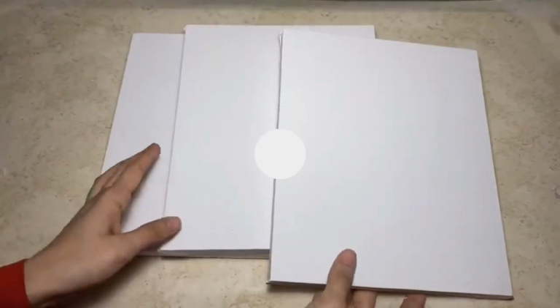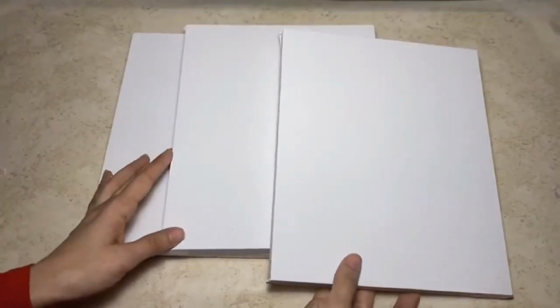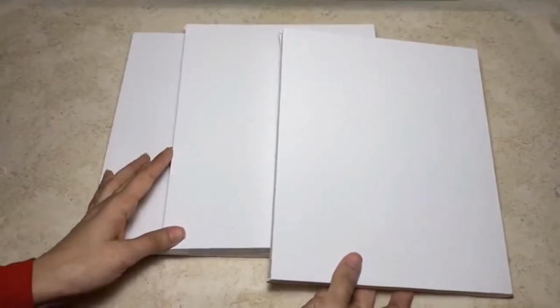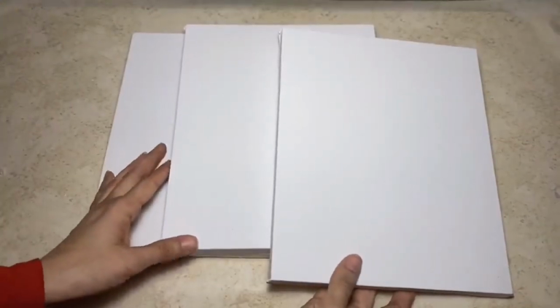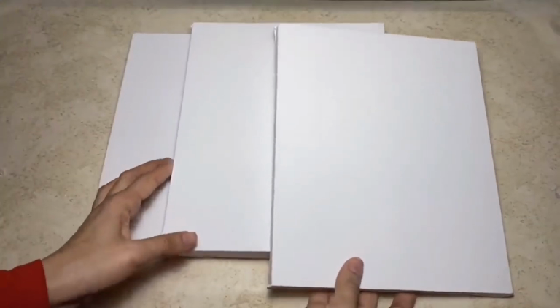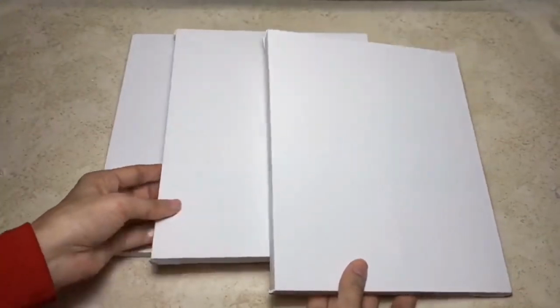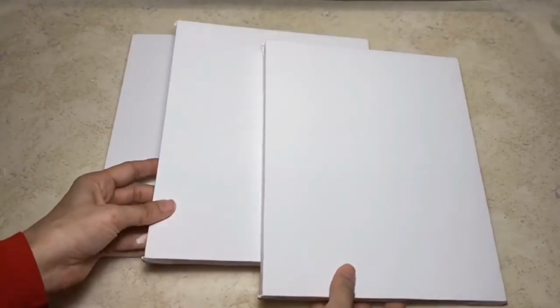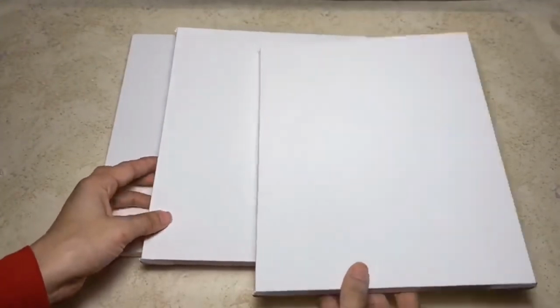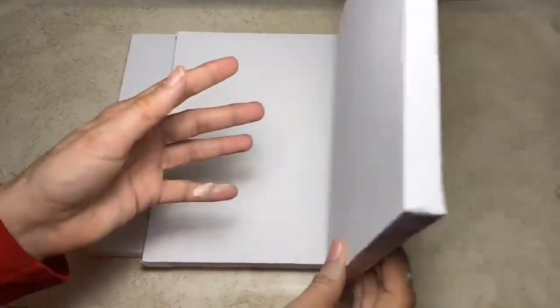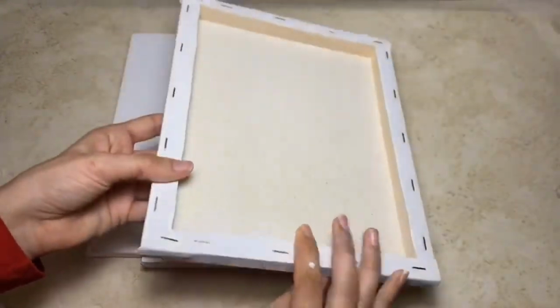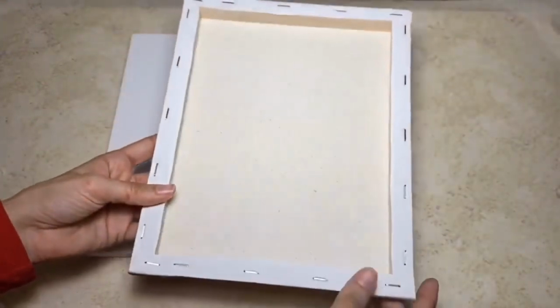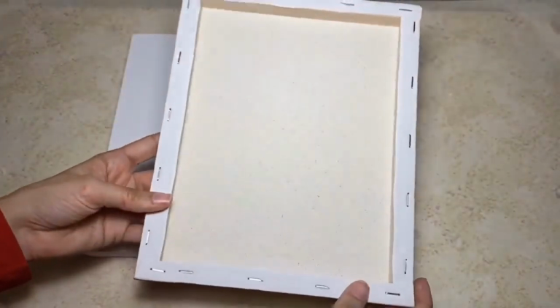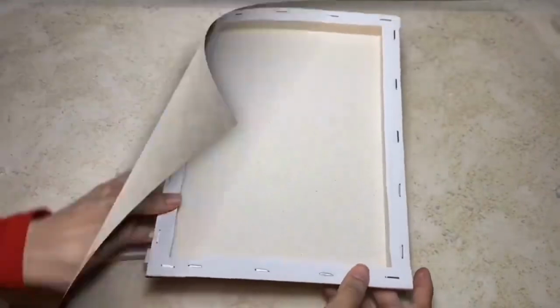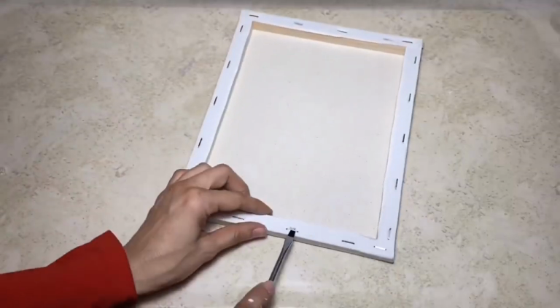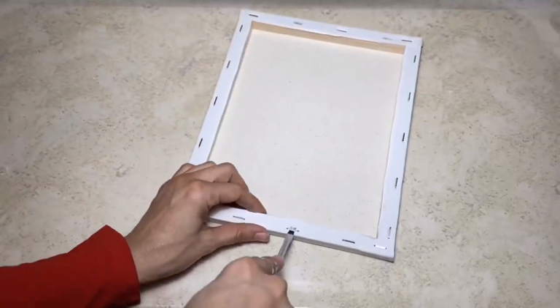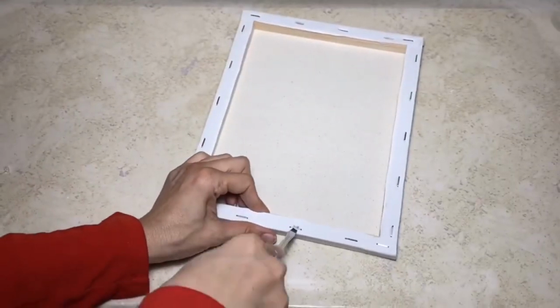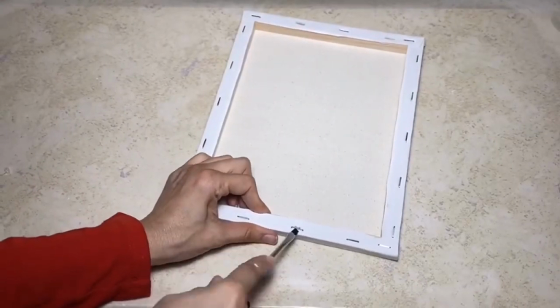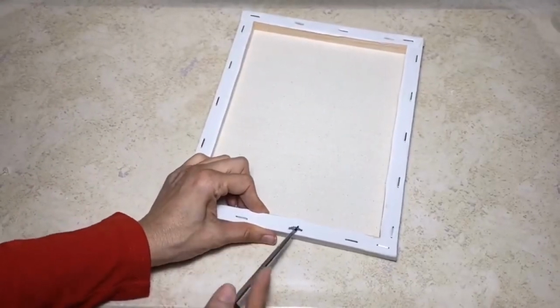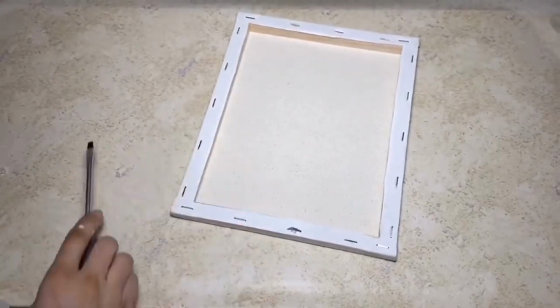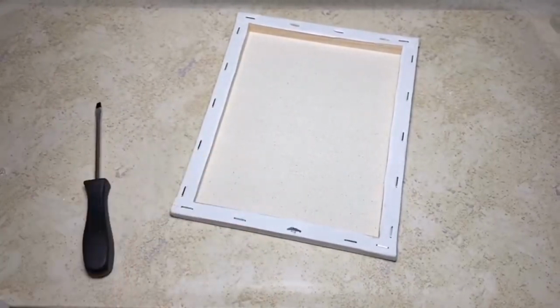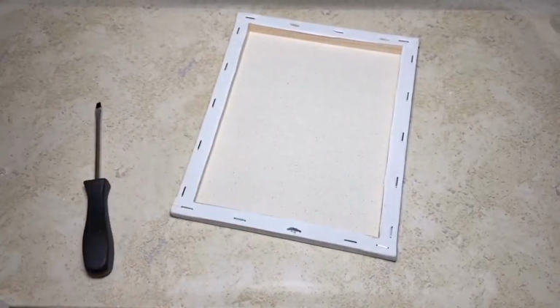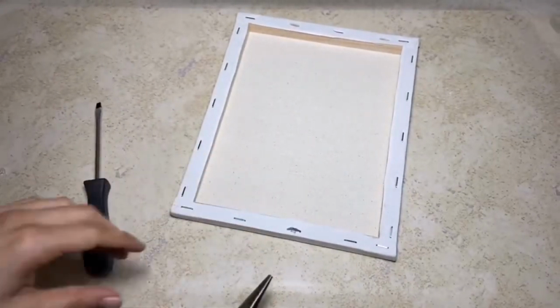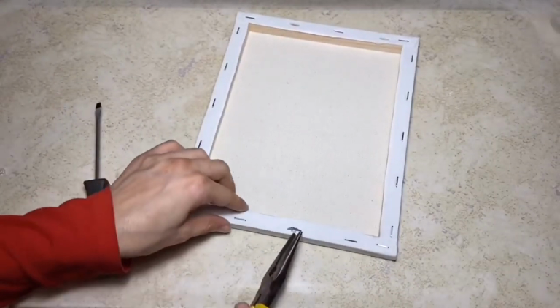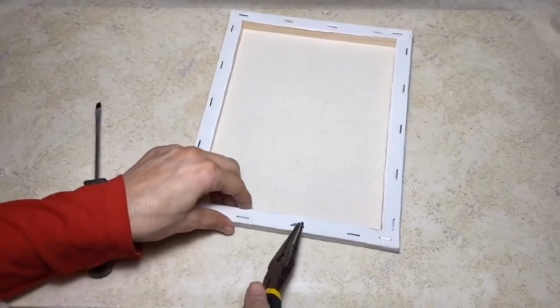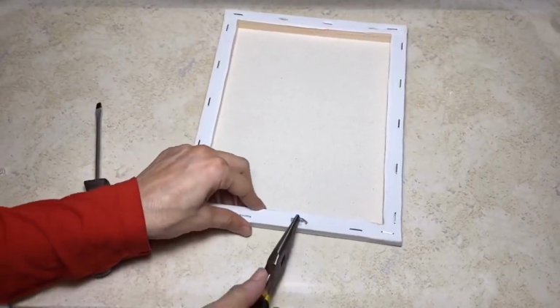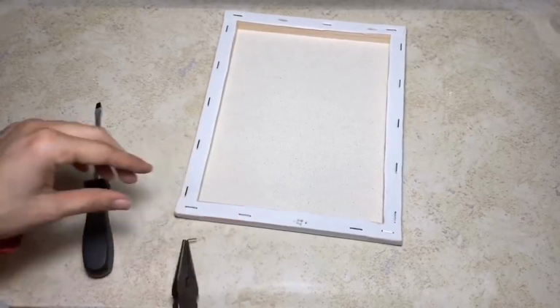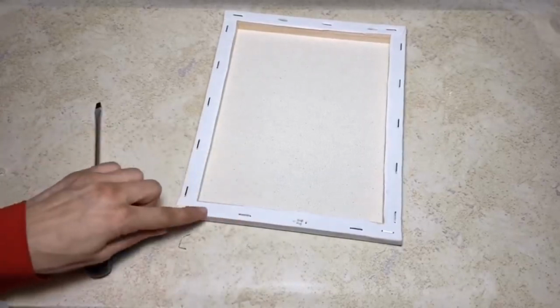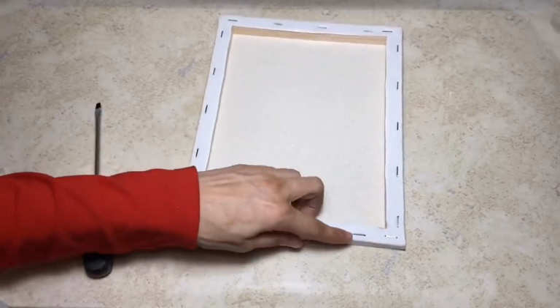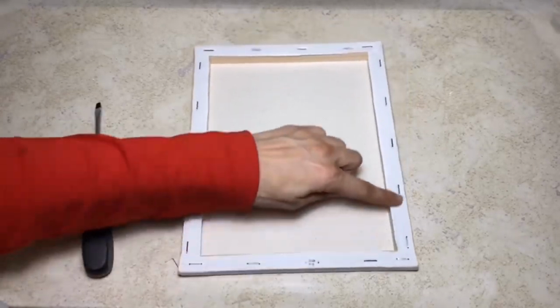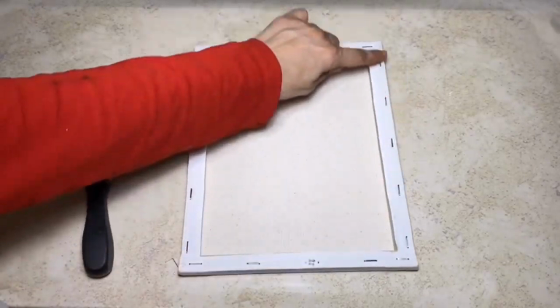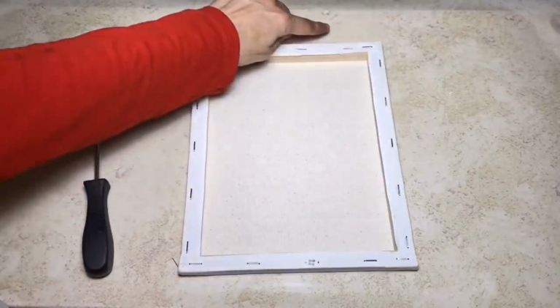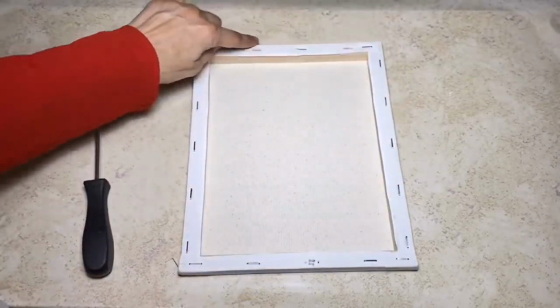I'm going to start off by taking three of these 8x10 canvases from Dollar Tree and I'm going to remove all of the staples from the back. I'm just using a flathead screwdriver and then a pair of pliers to remove all of the staples on all three.